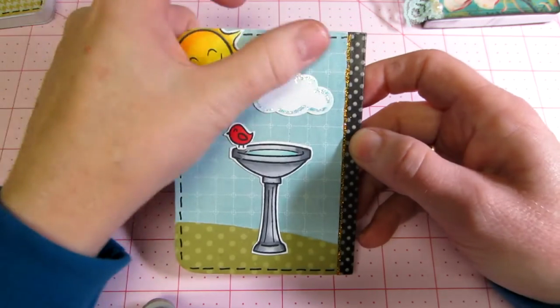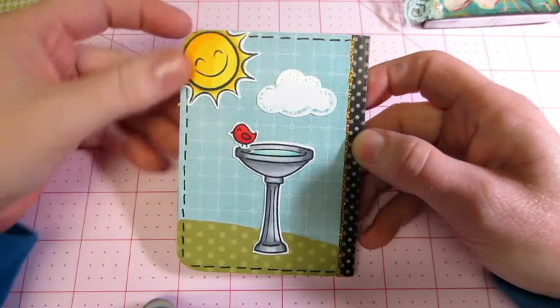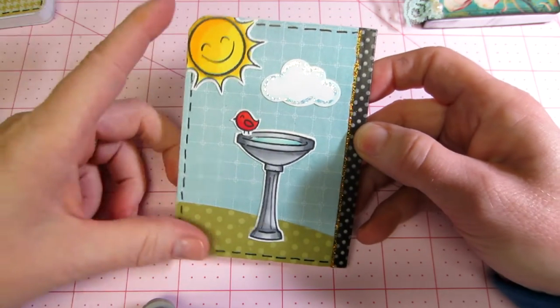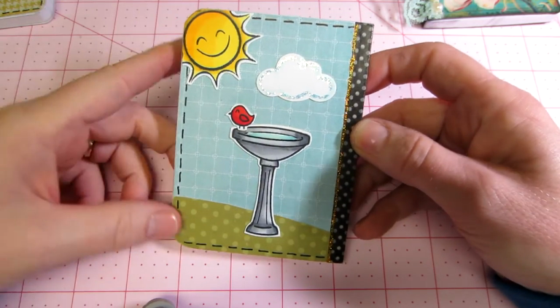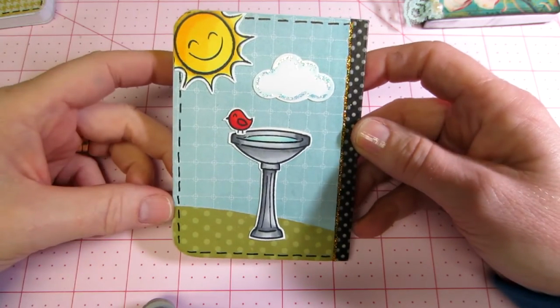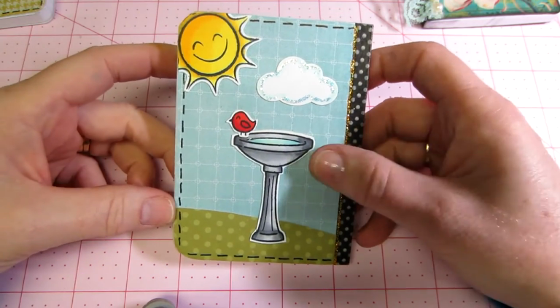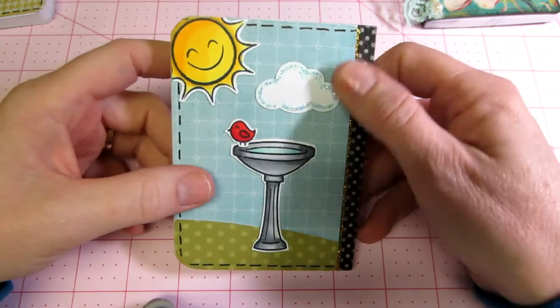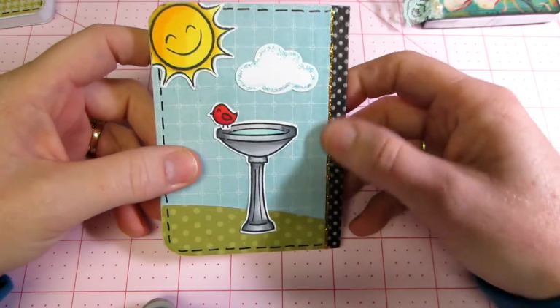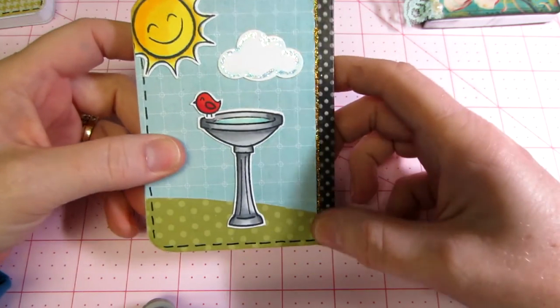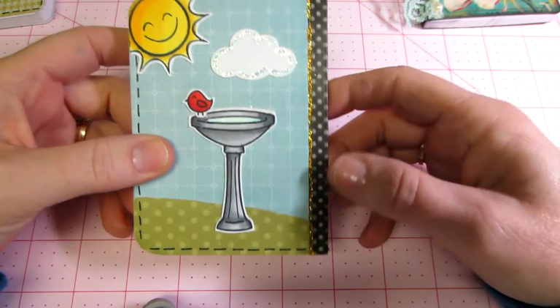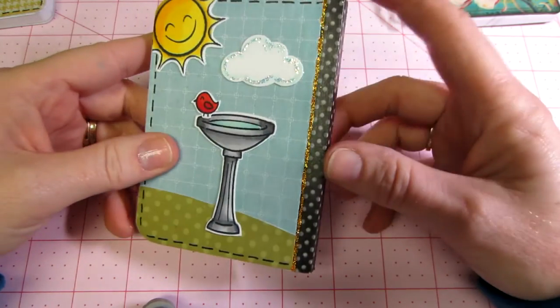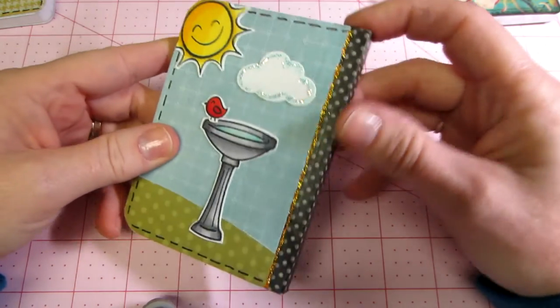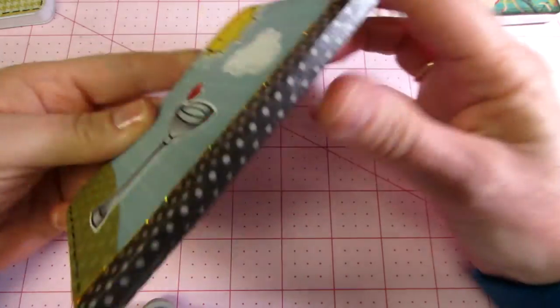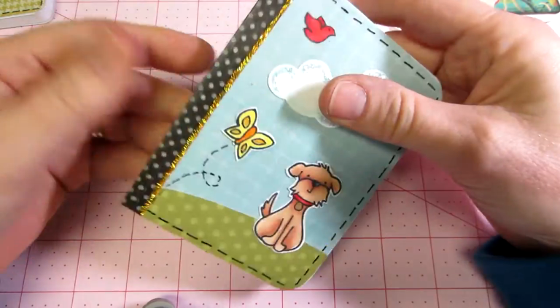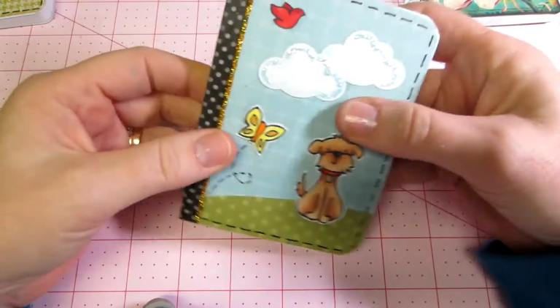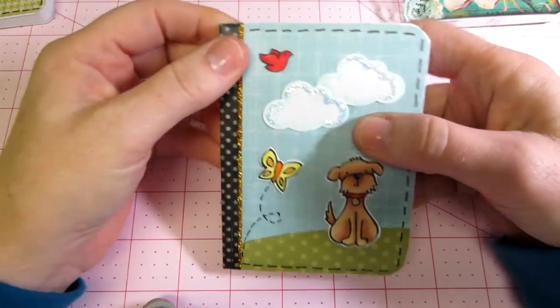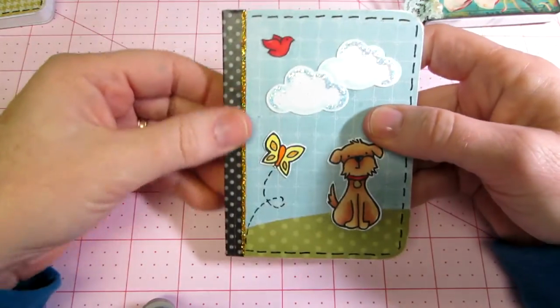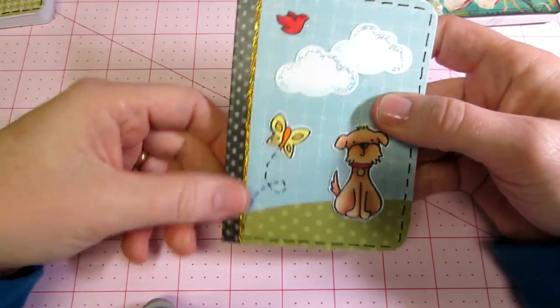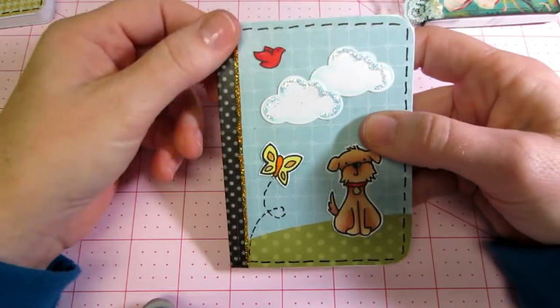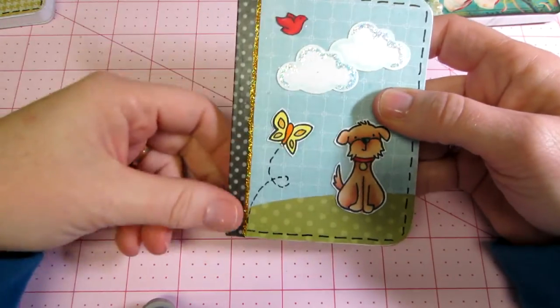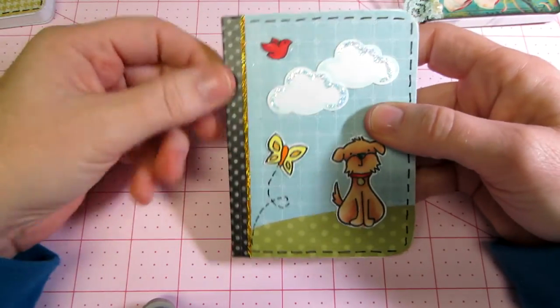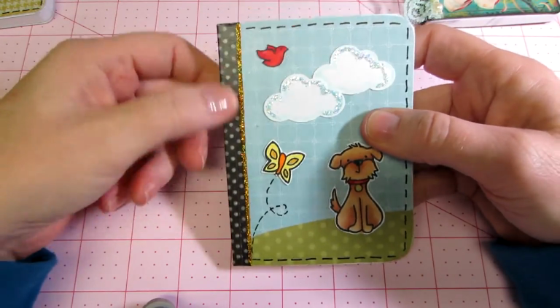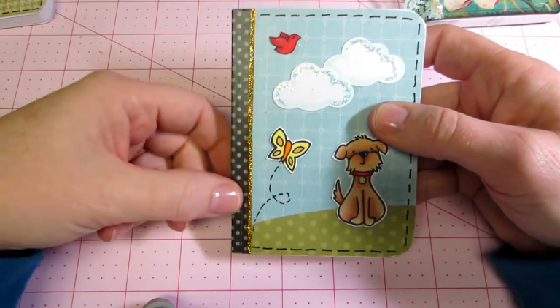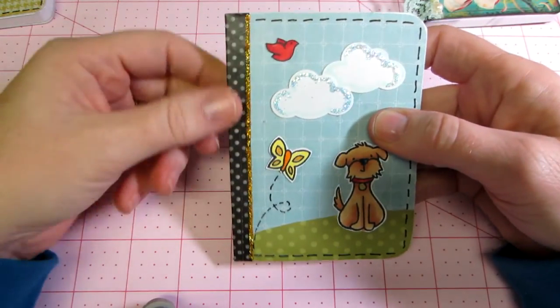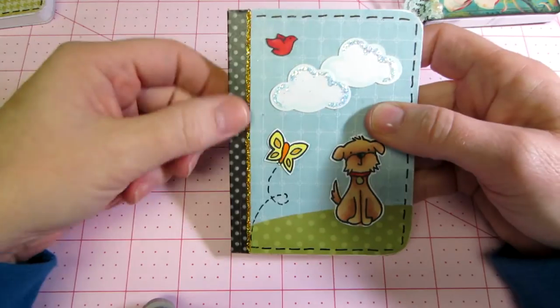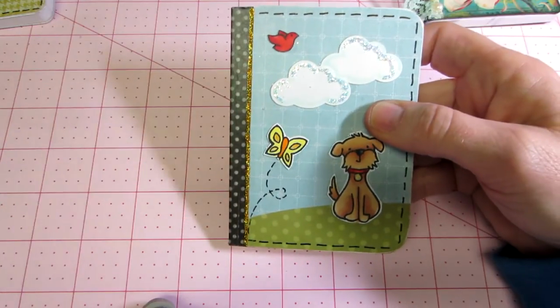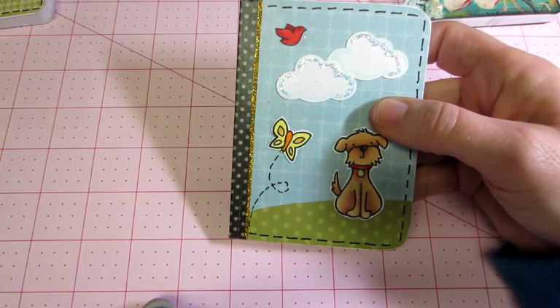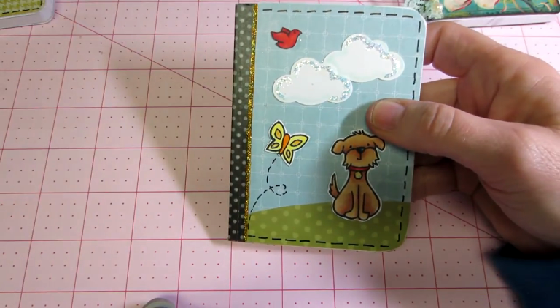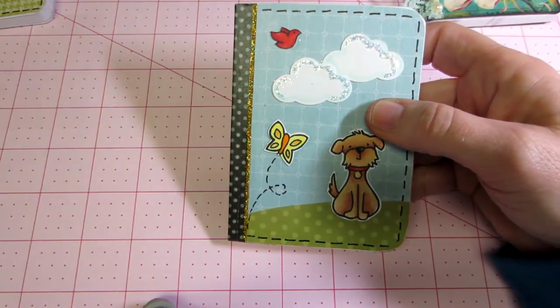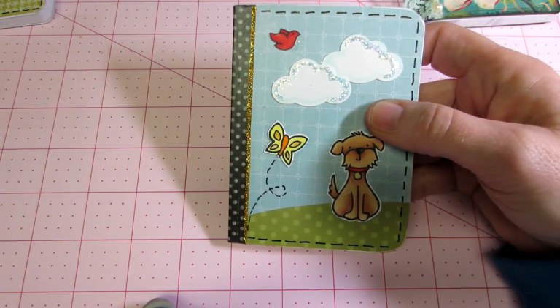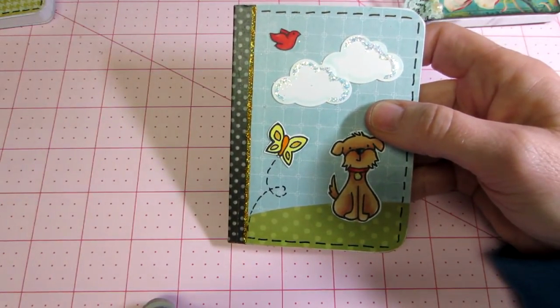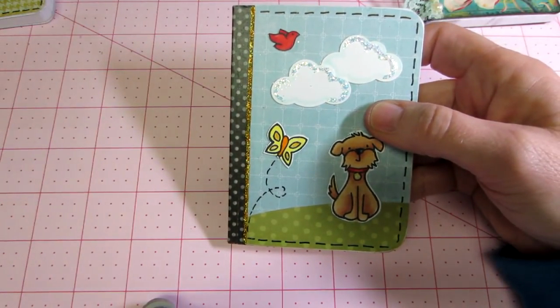And then I put the stitches around the edges to kind of finish it off. I put stickles. This is actually washi tape. The Lawn Fawn video shows her covering the binding with washi tape, and I hadn't done that before, so I thought I'd try that.